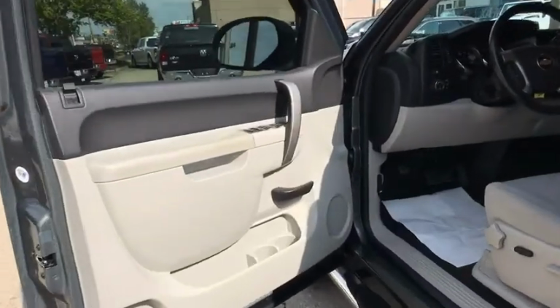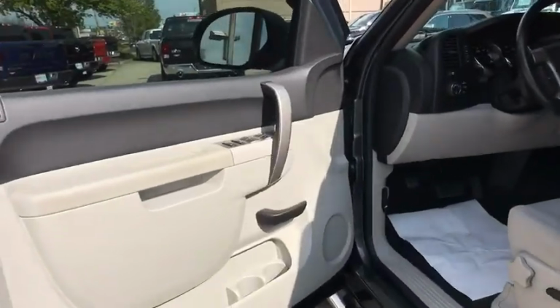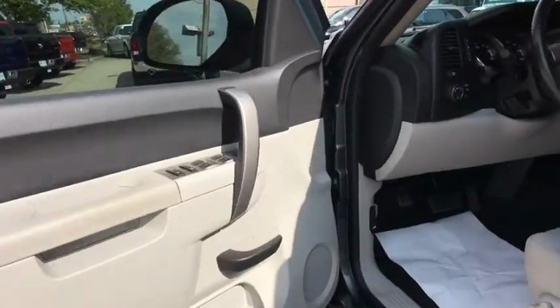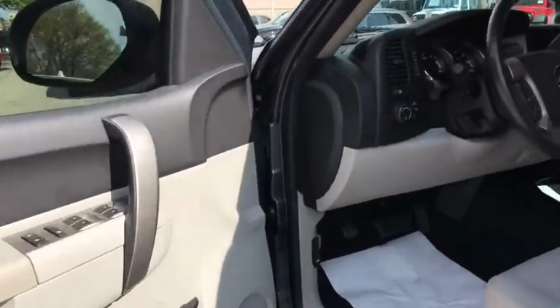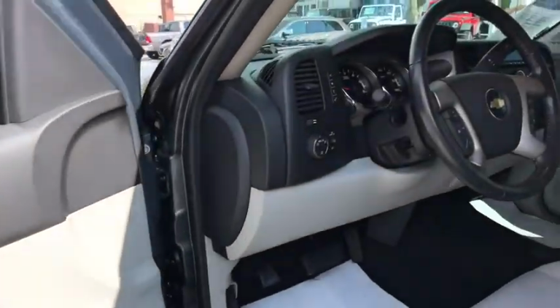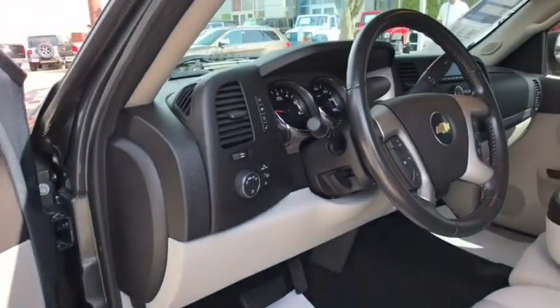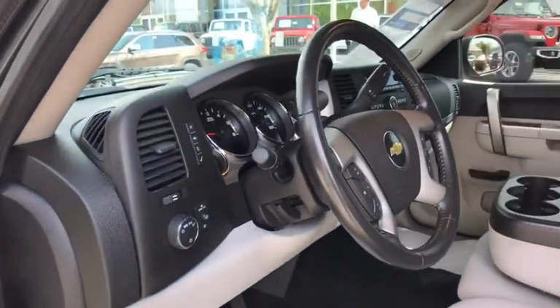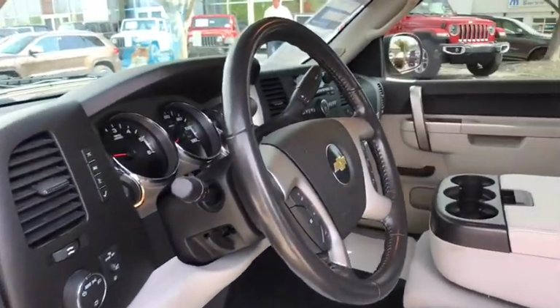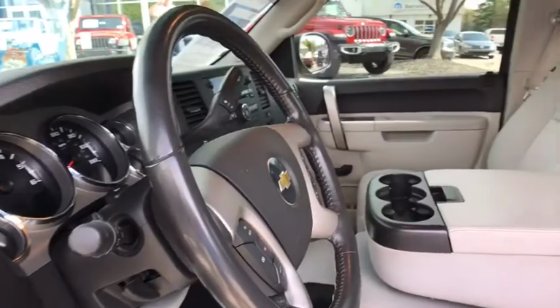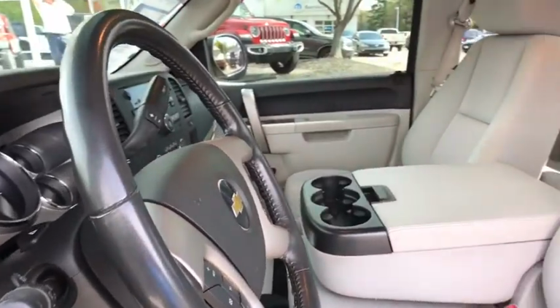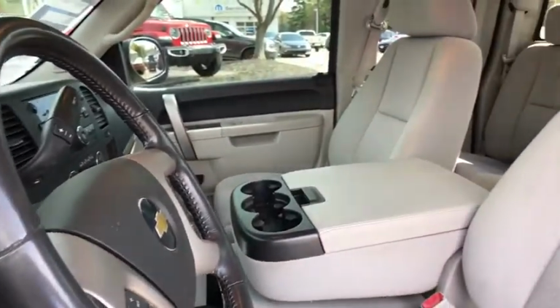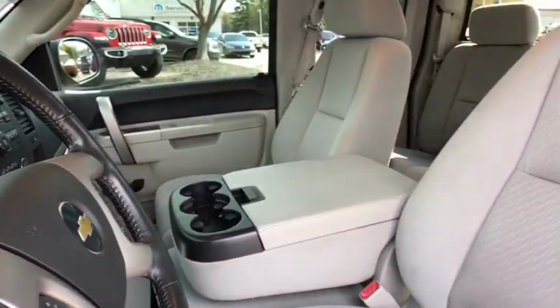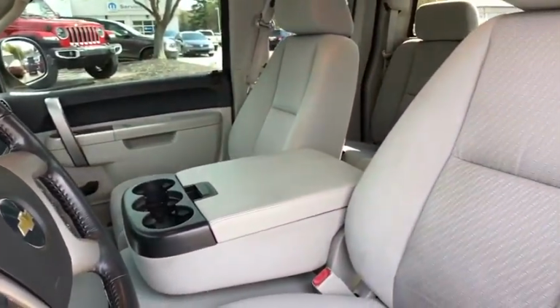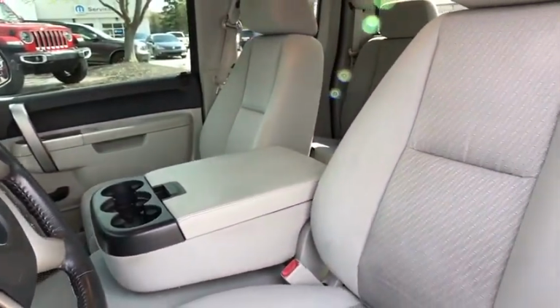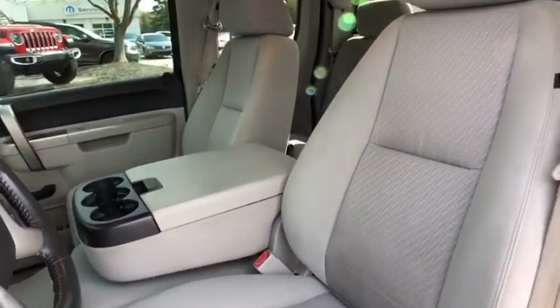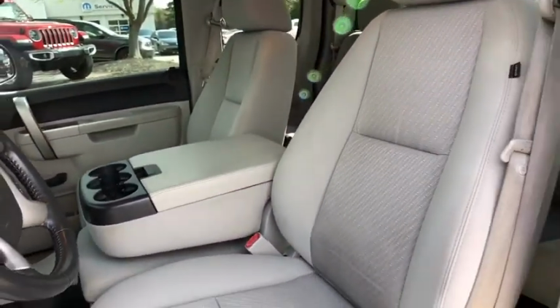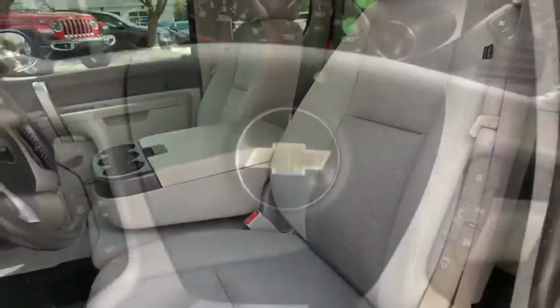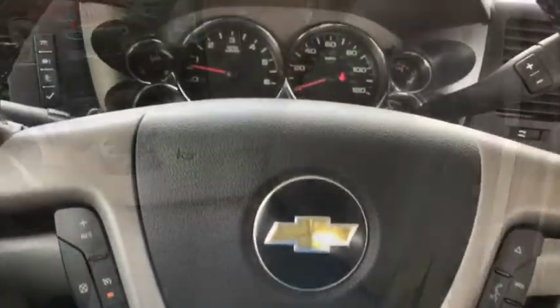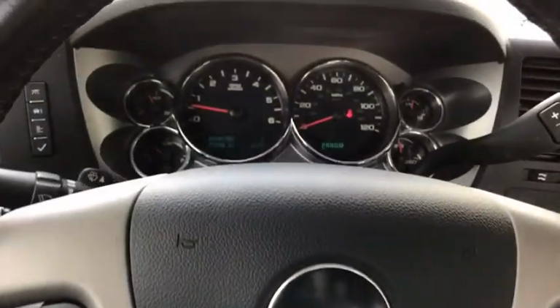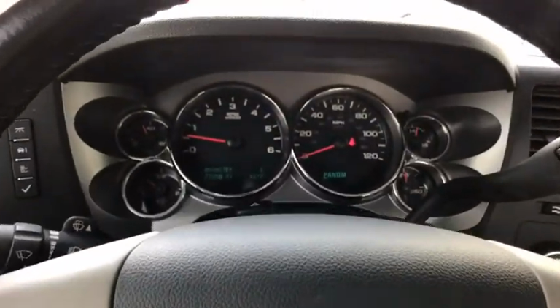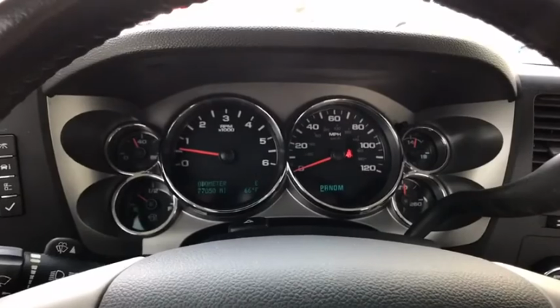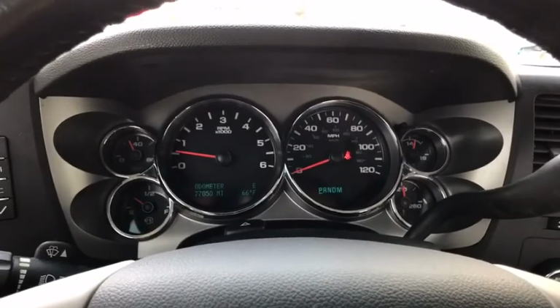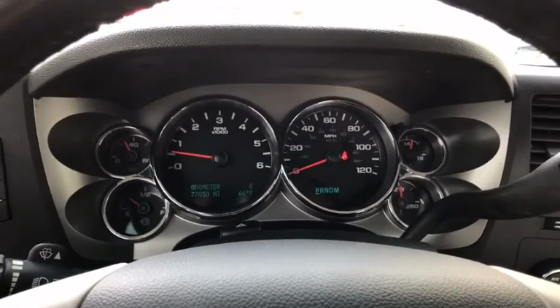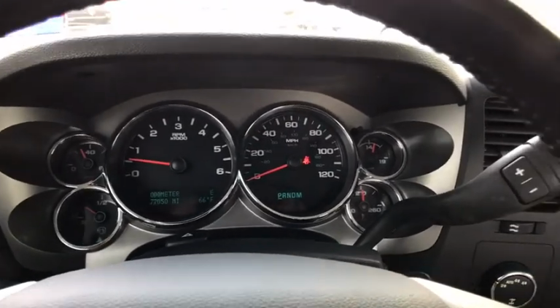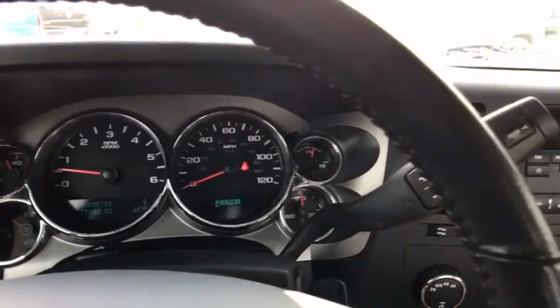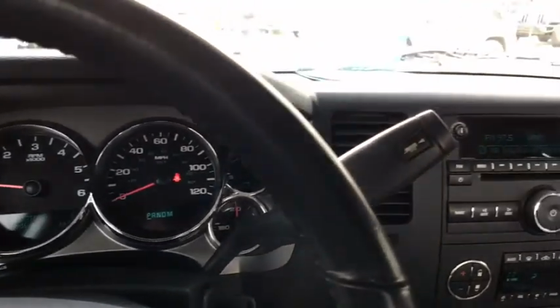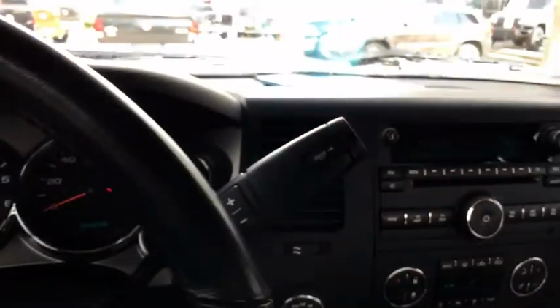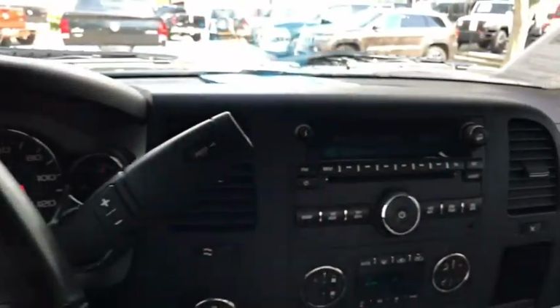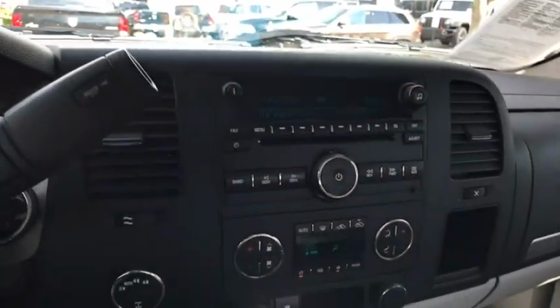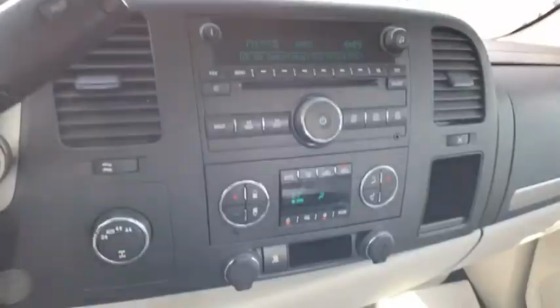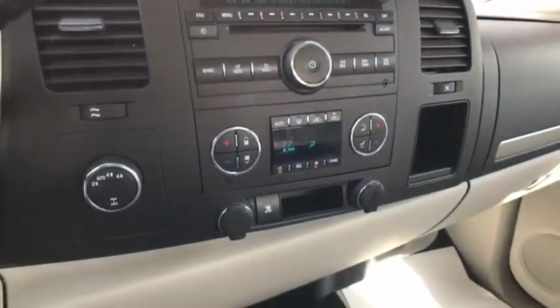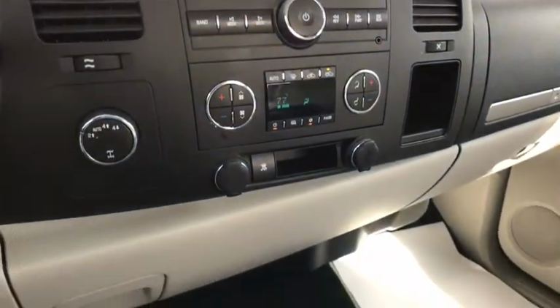Traction control, leather wrapped steering wheel, dual air bags, power steering, one owner, center armrest, AM FM CD, MP3 radio, security system, CD player, power windows, electronic stability control.